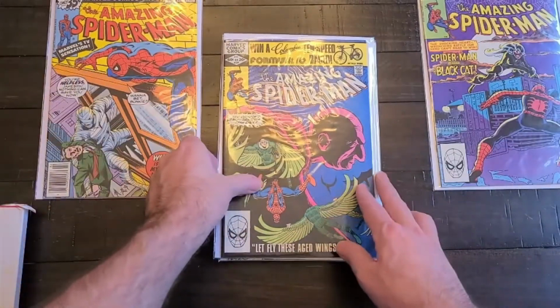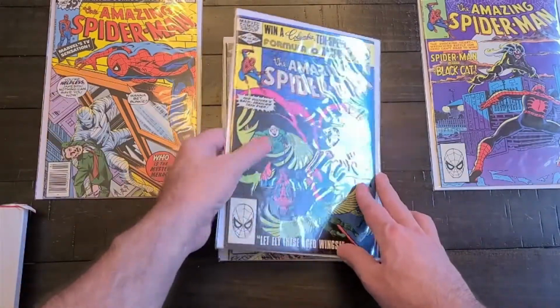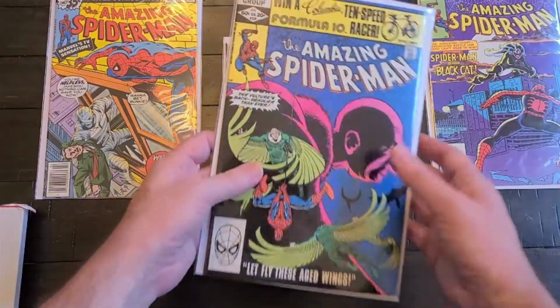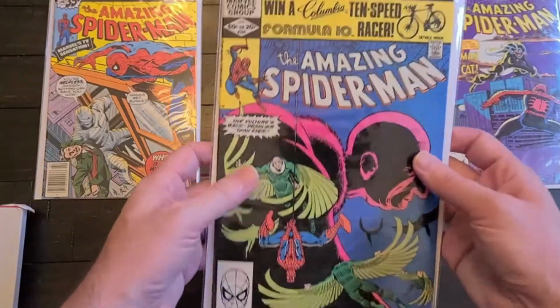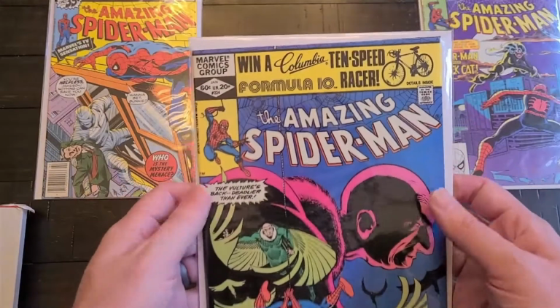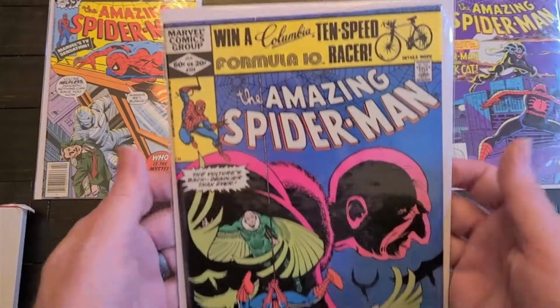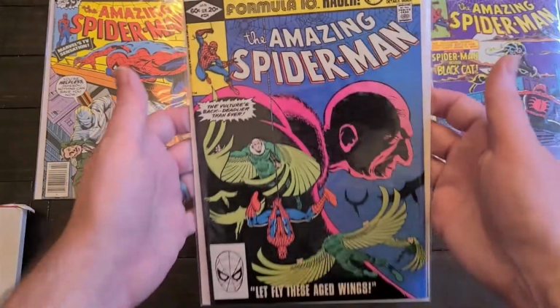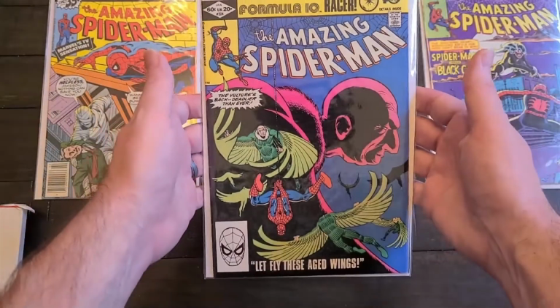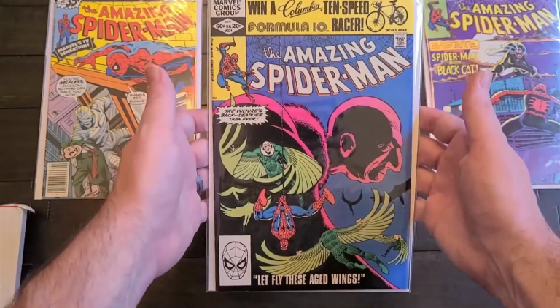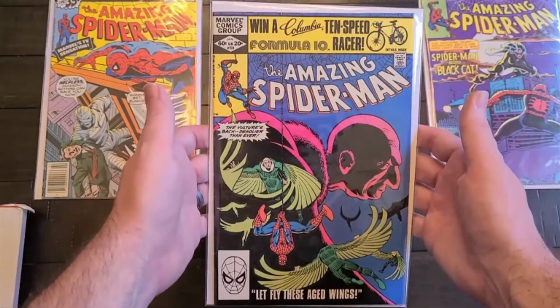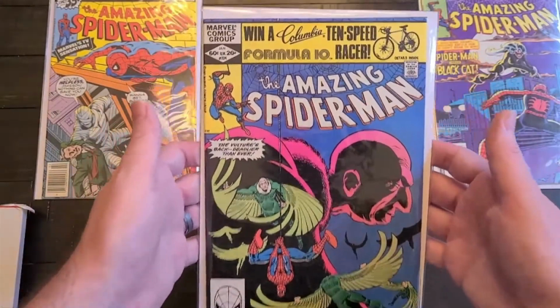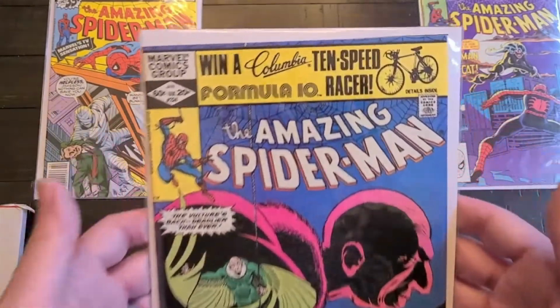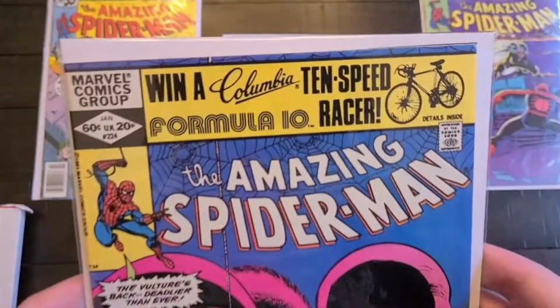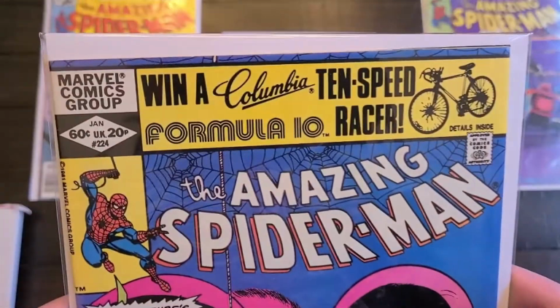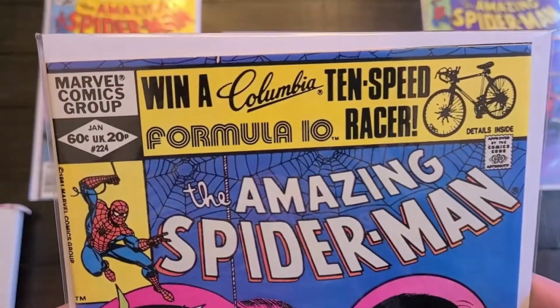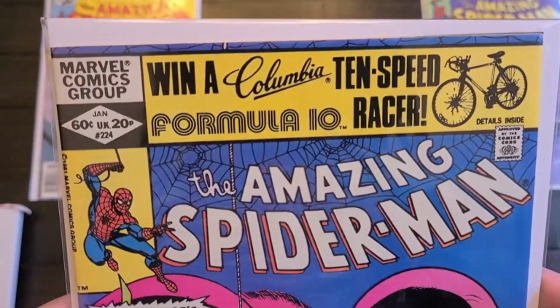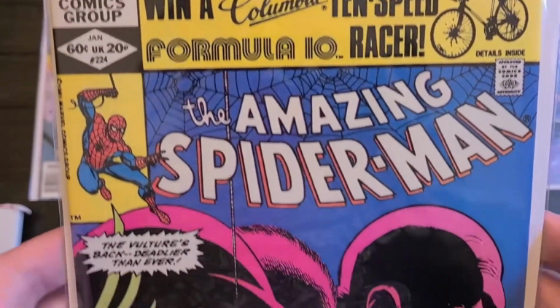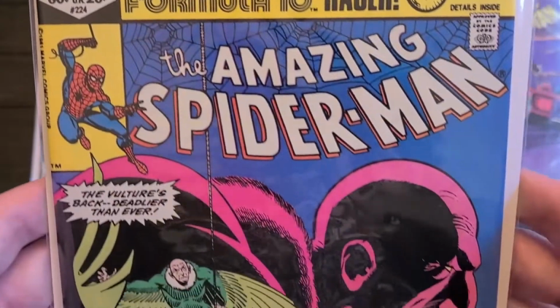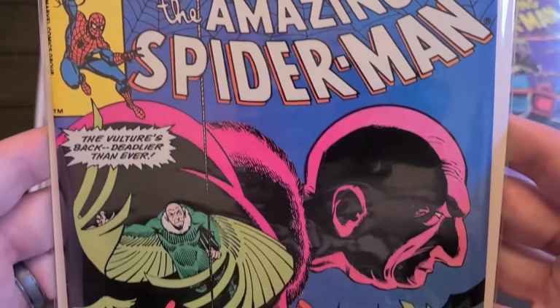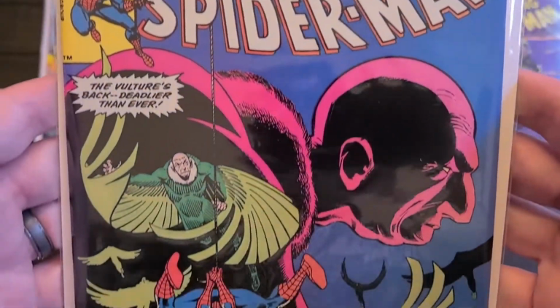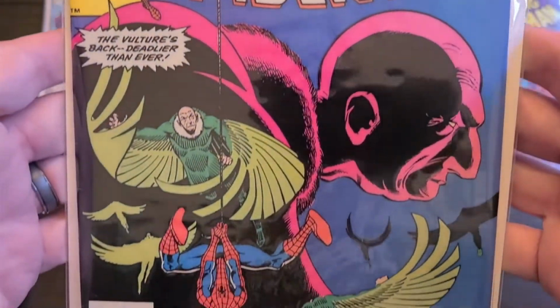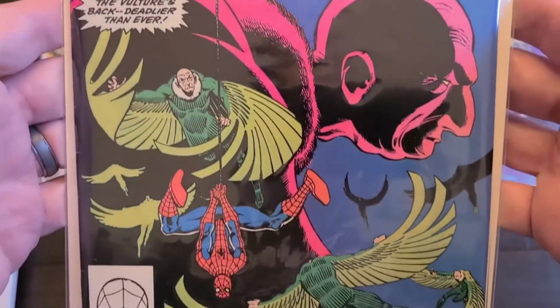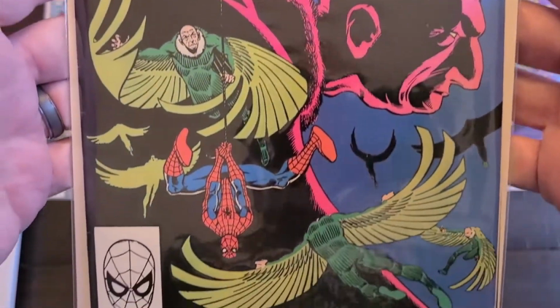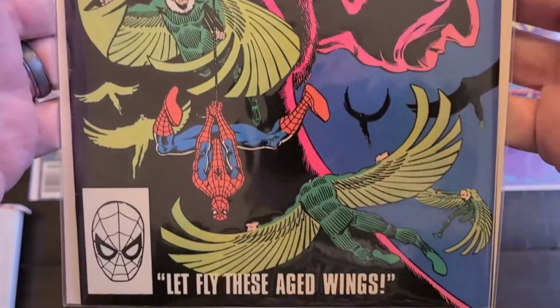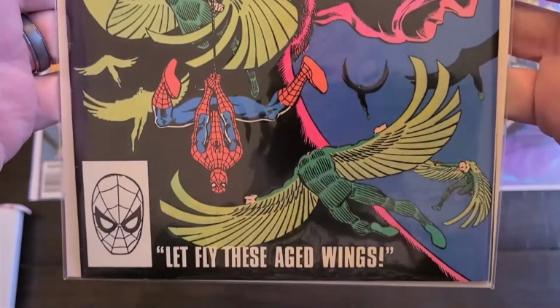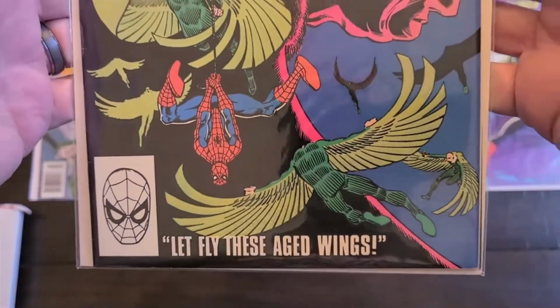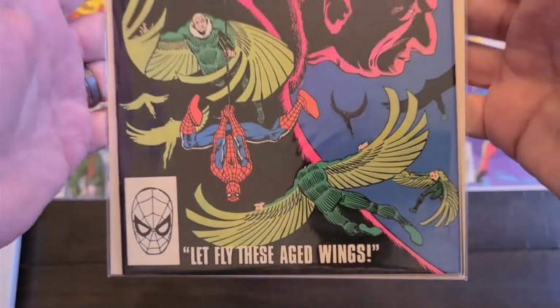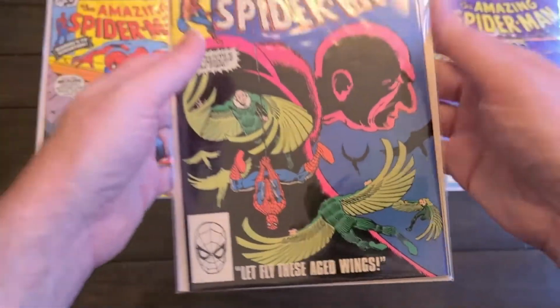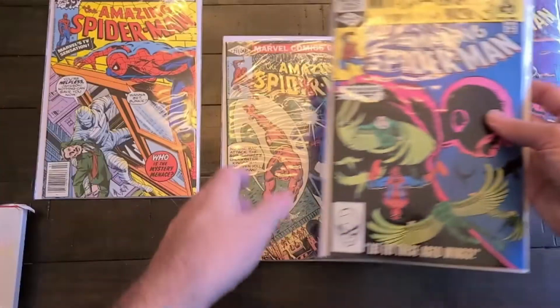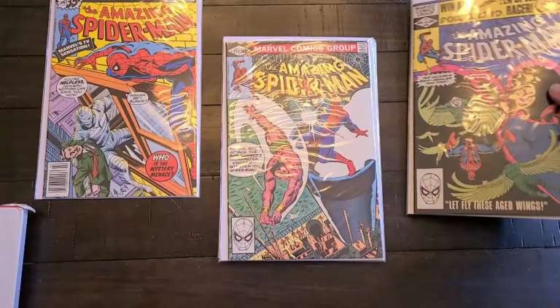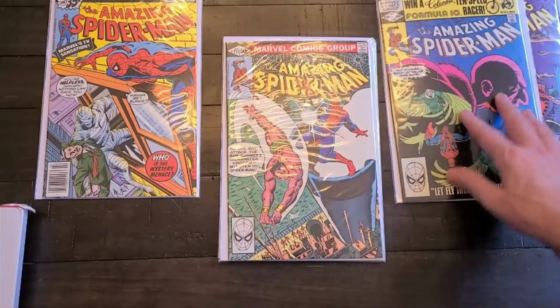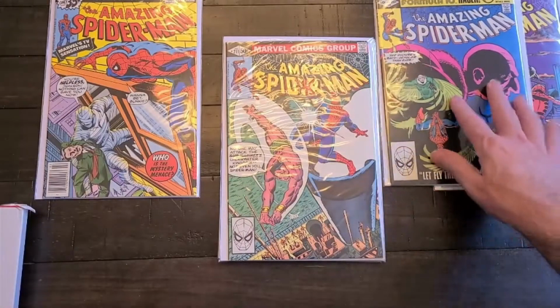This one is 224 from 1982 again — a Vulture appearance. That might be my last, or I might have another couple in the 220s I still need.